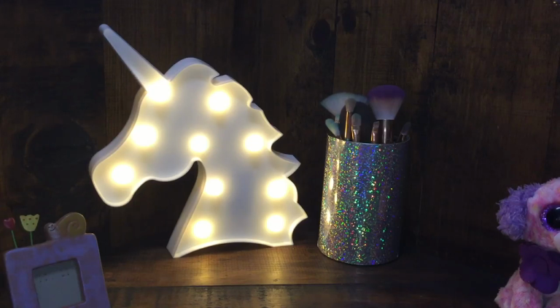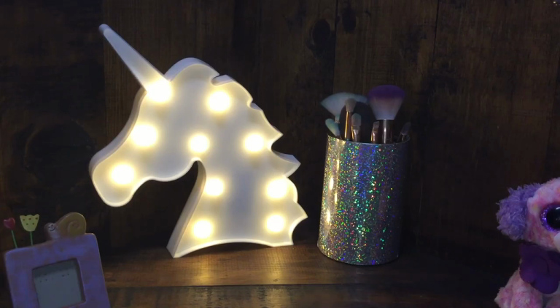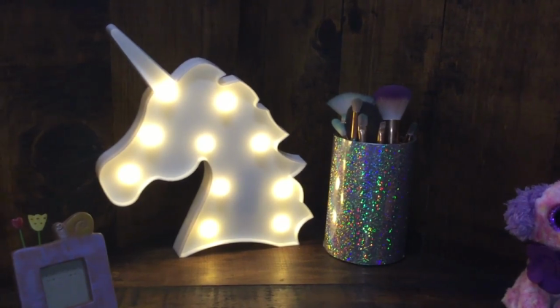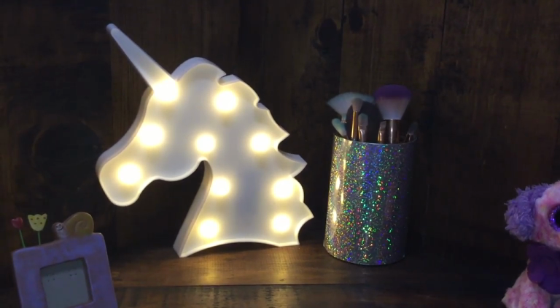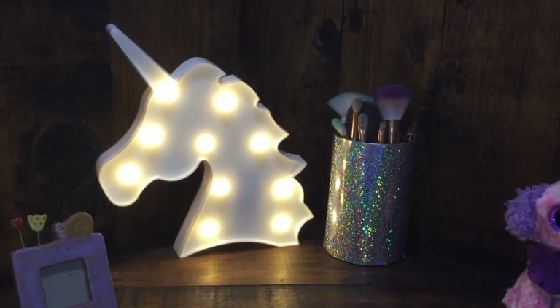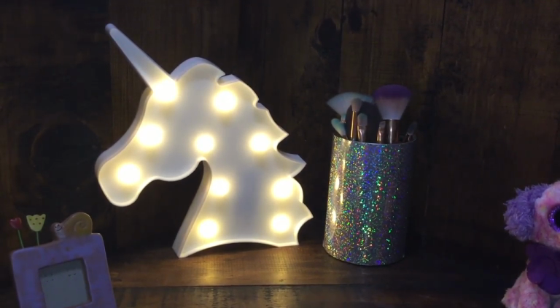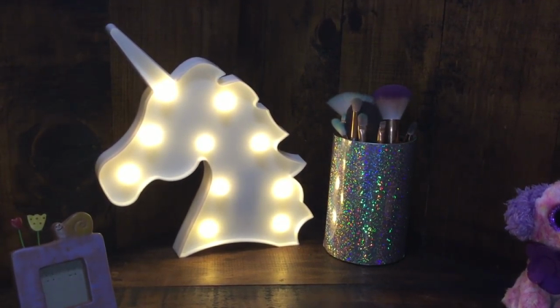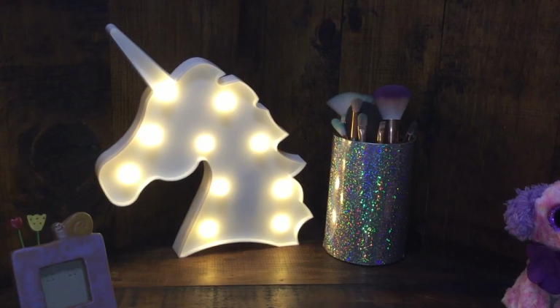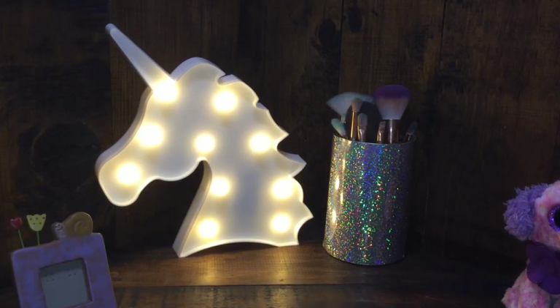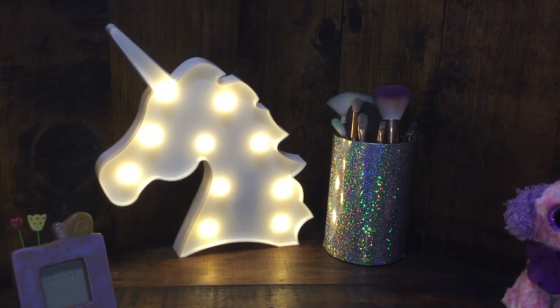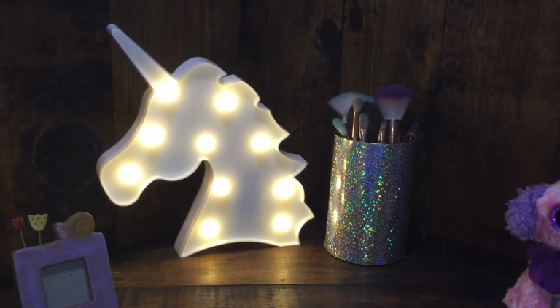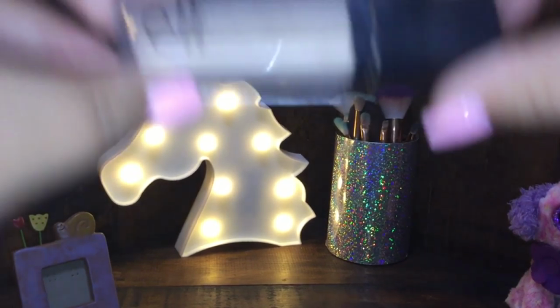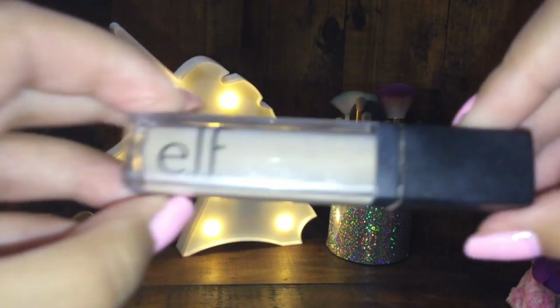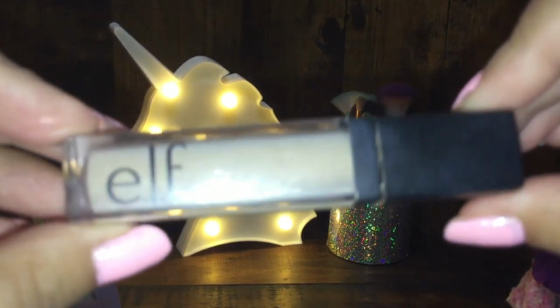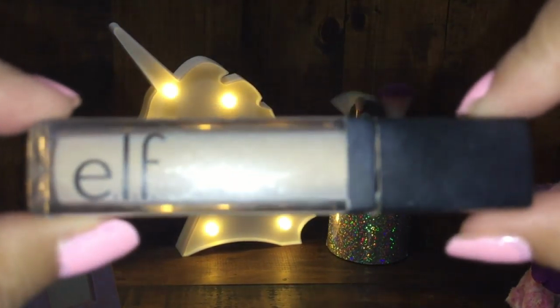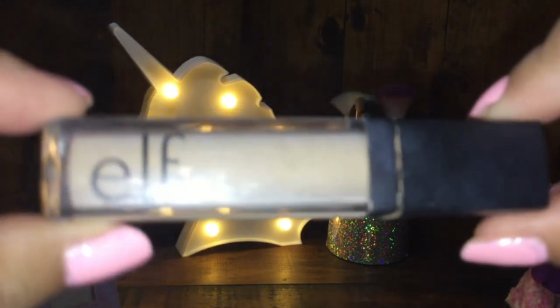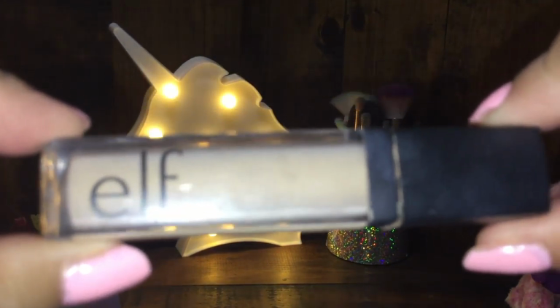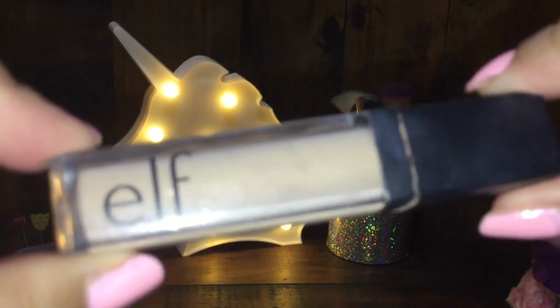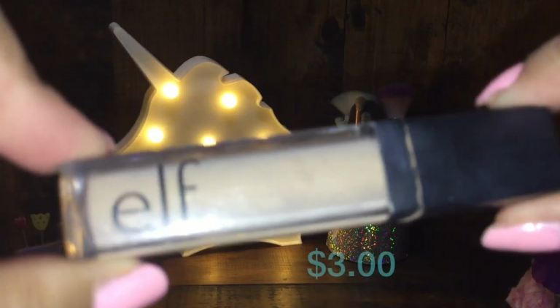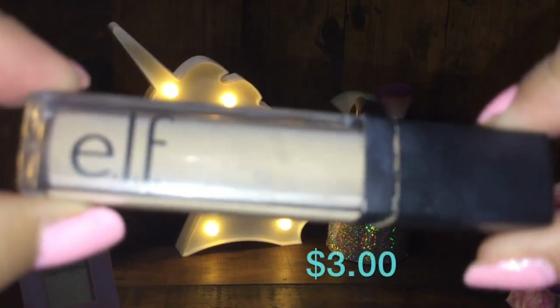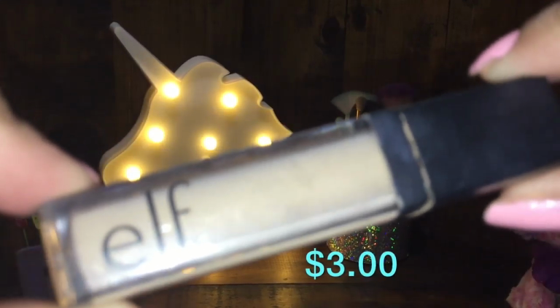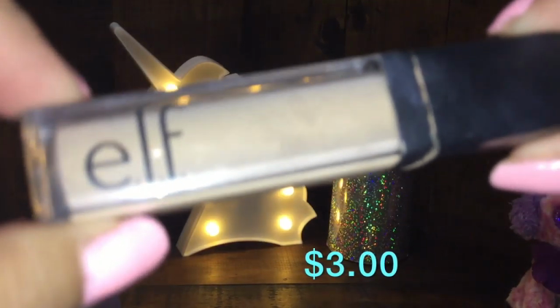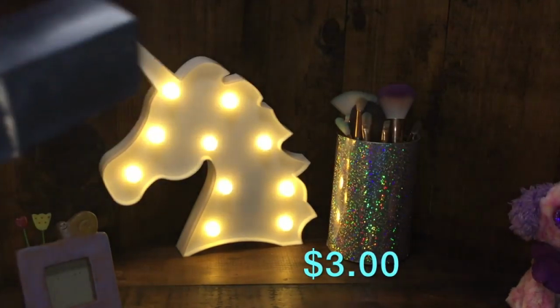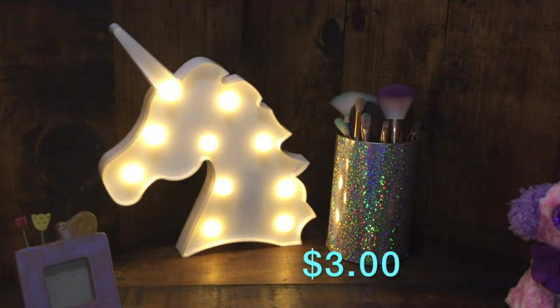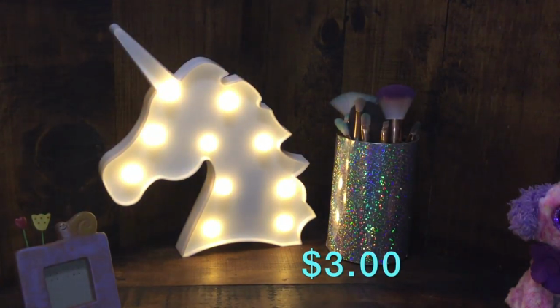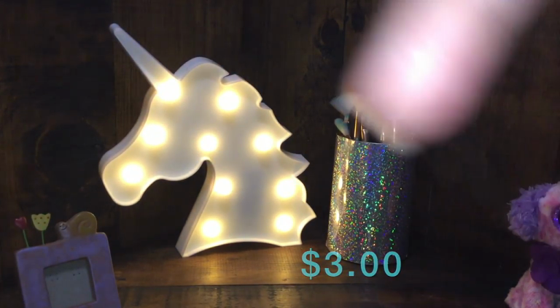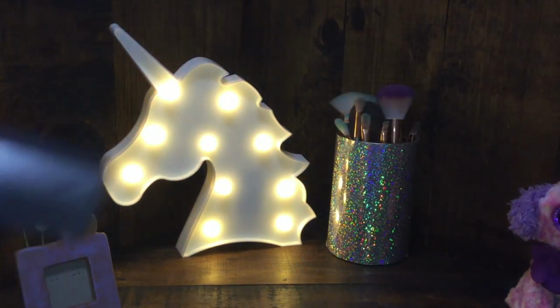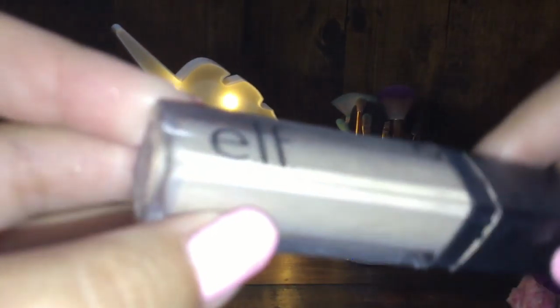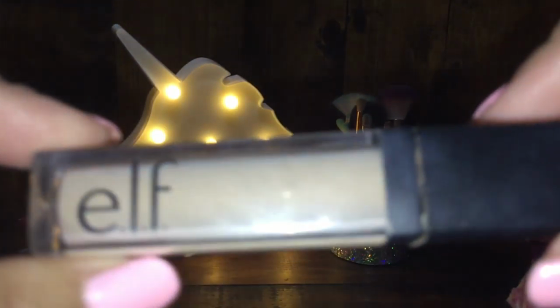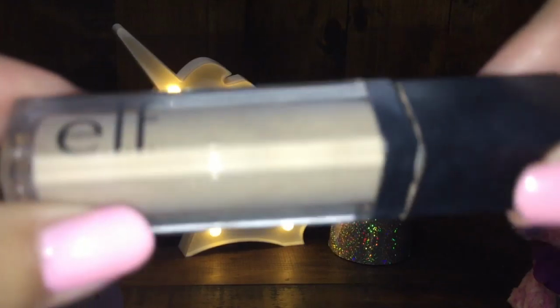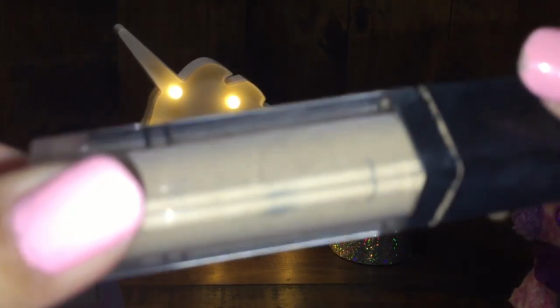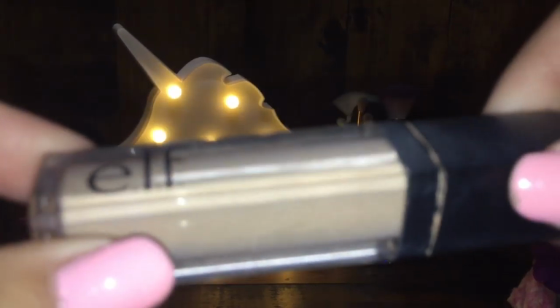Next, after foundation comes concealer. I know some people do concealer then foundation, but I do concealer after my foundation. So here's my concealer — I have this e.l.f. concealer in the shade Fair. I'll also leave the price on screen like all the other products.